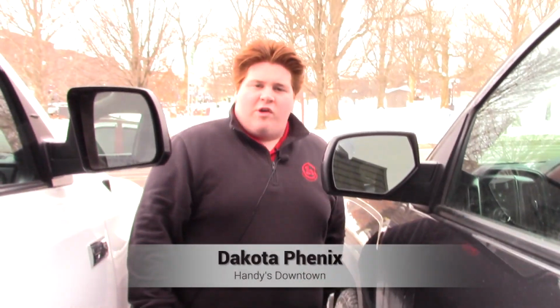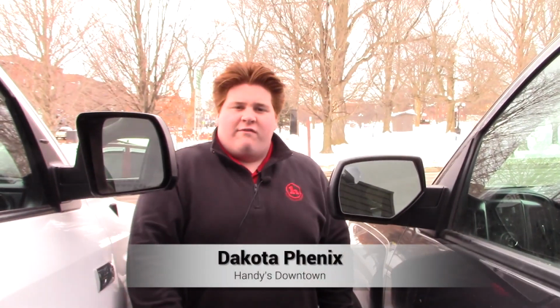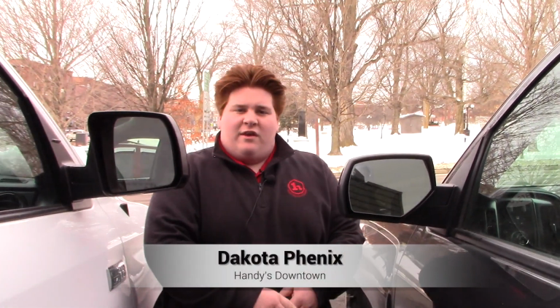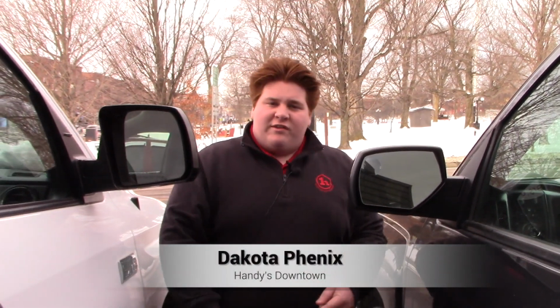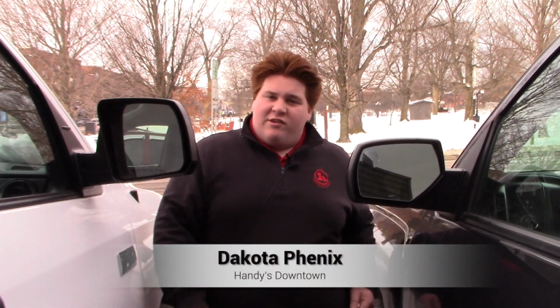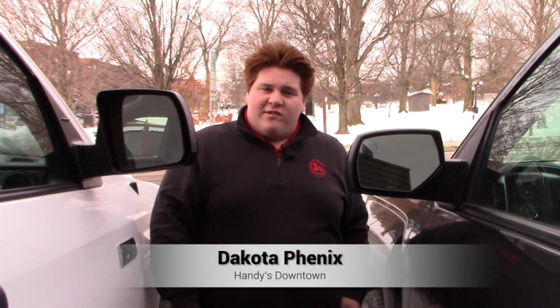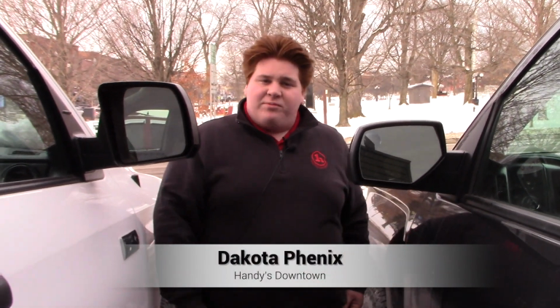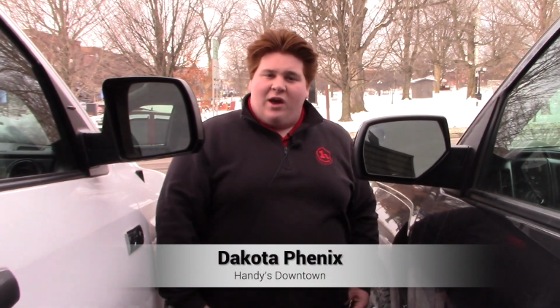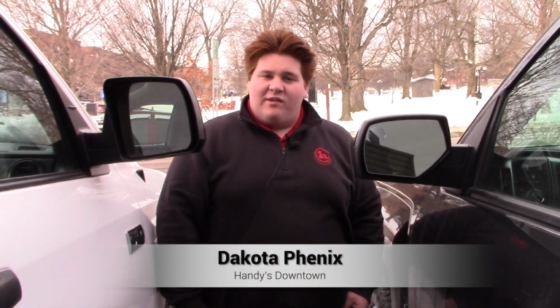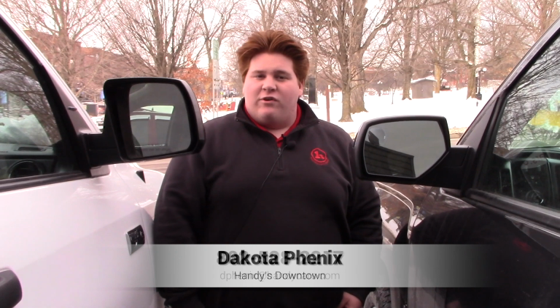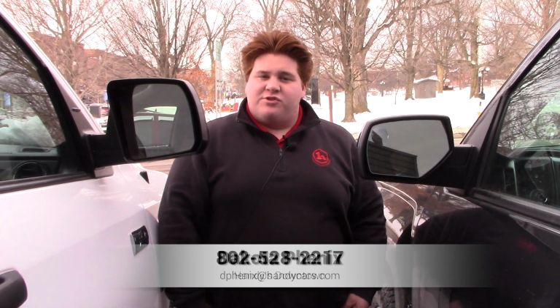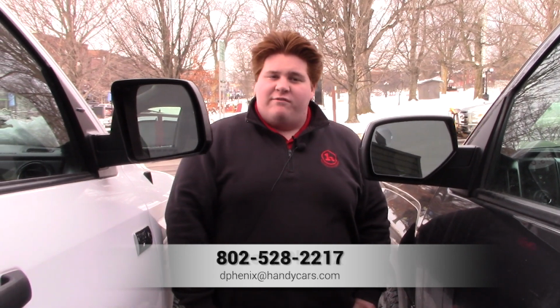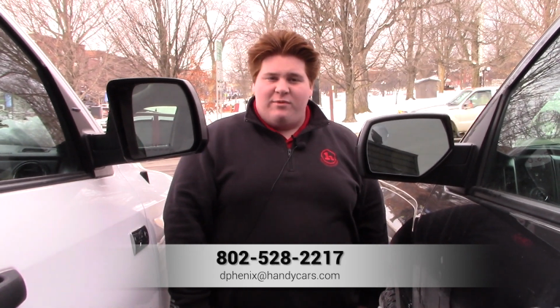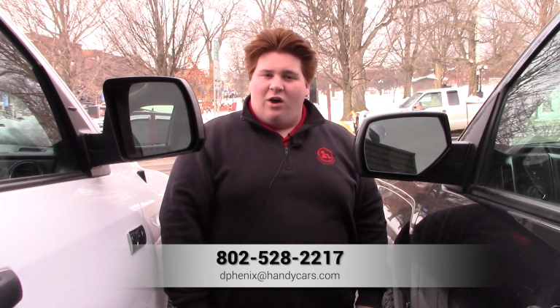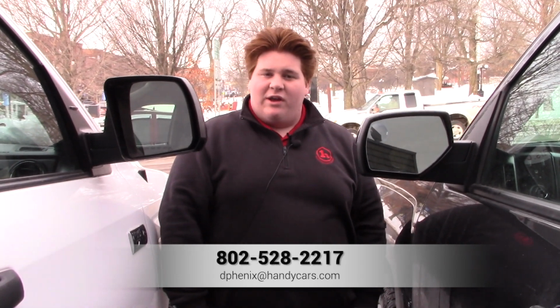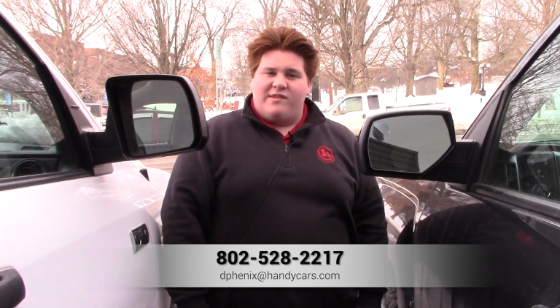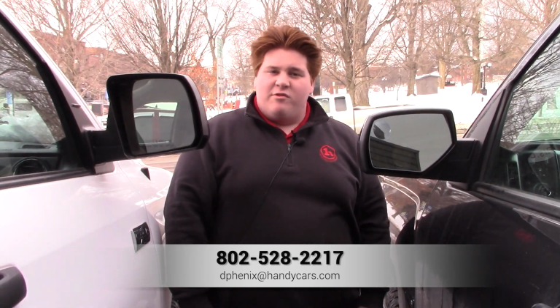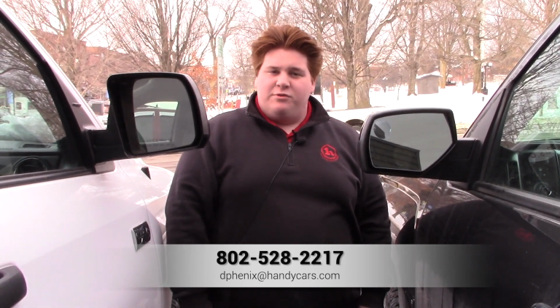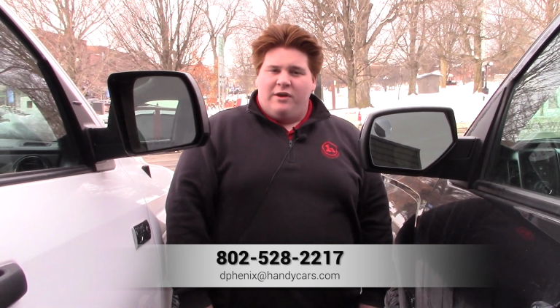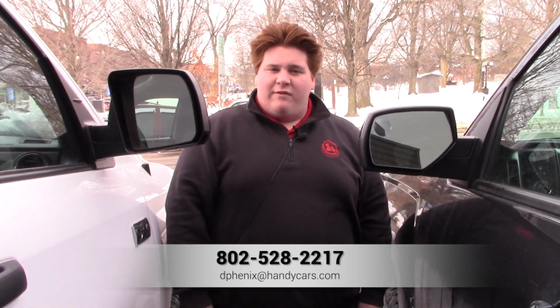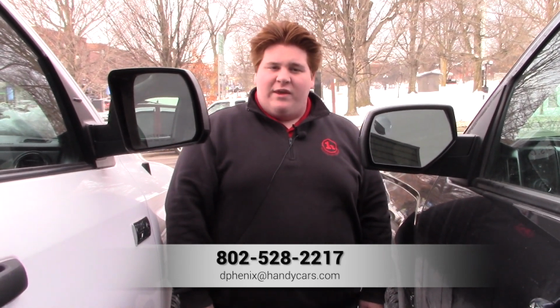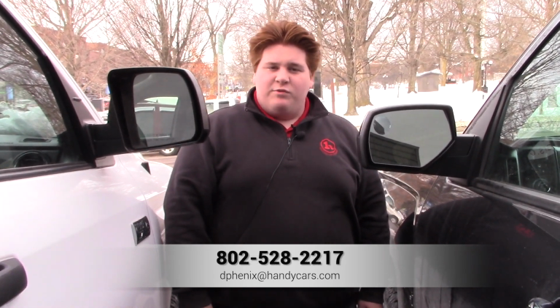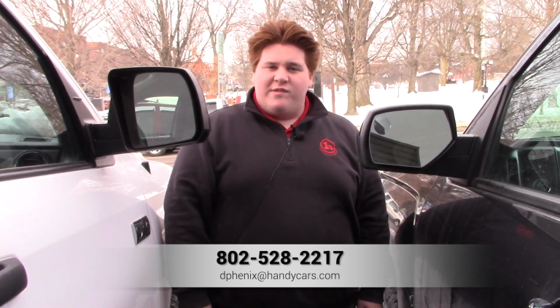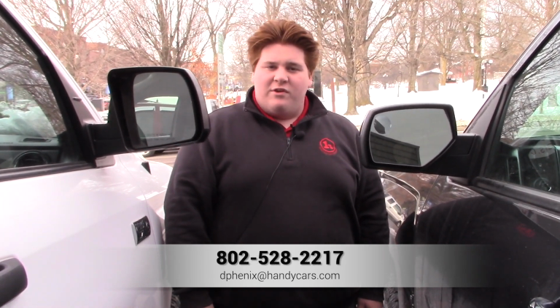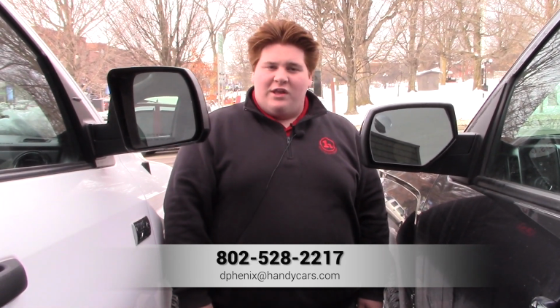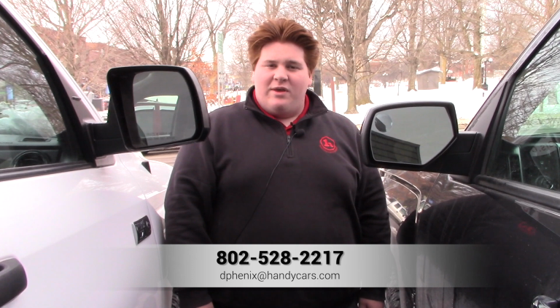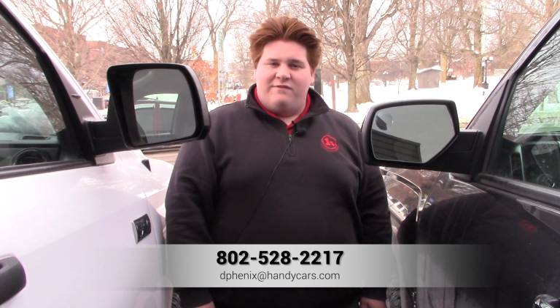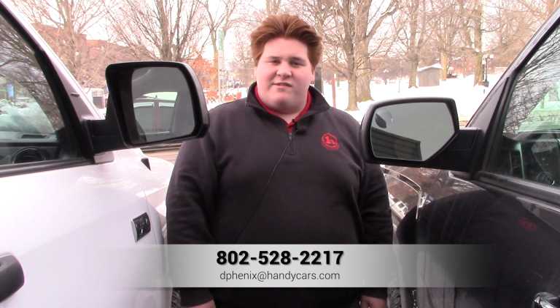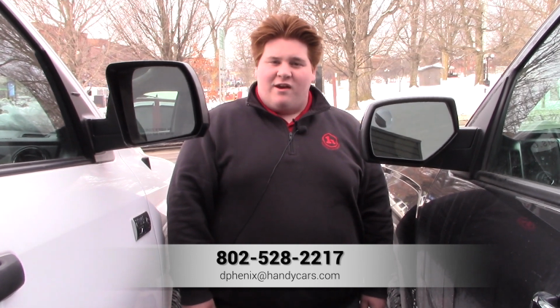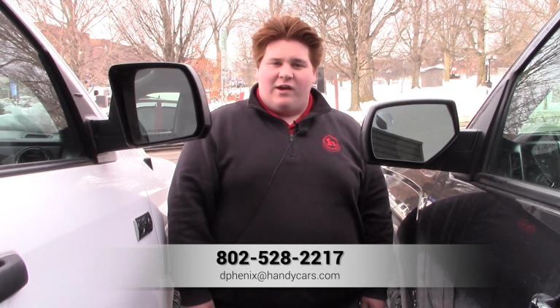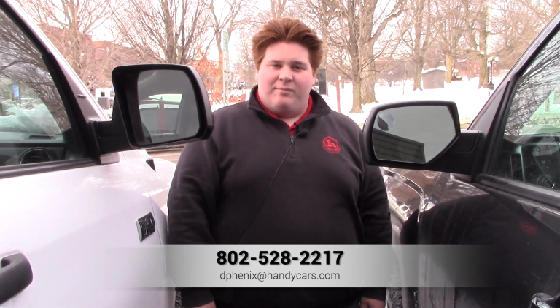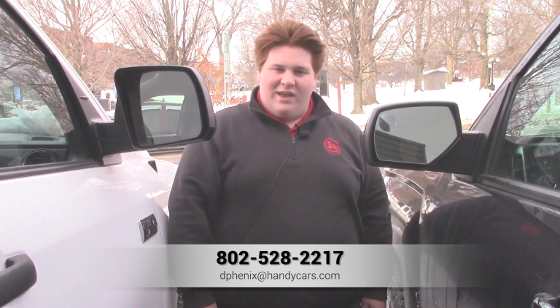So Devin, if you'd like to consider this as an option and come in and take it for a test drive, just give me a call. My direct line is 802-528-2217, or you can email me at dphoenix@handycars.com. Thank you.